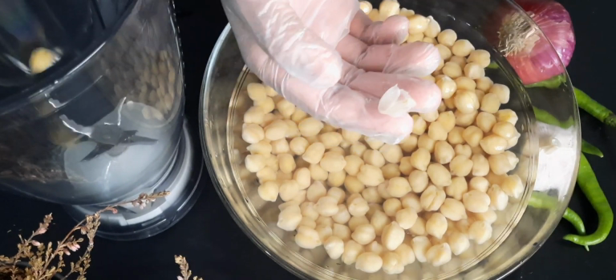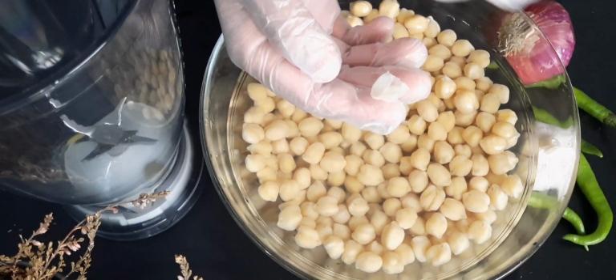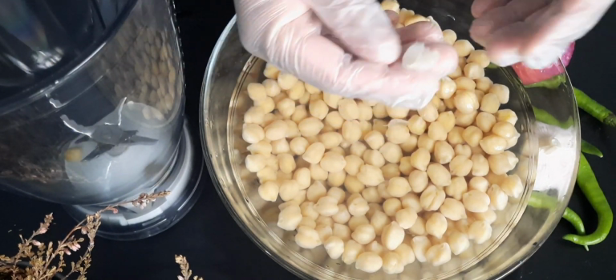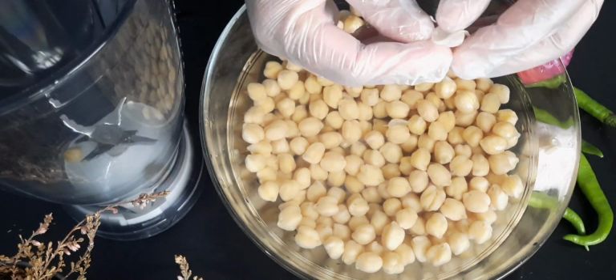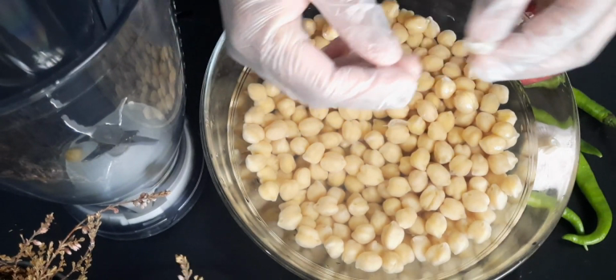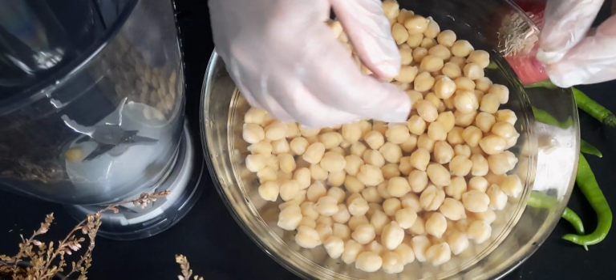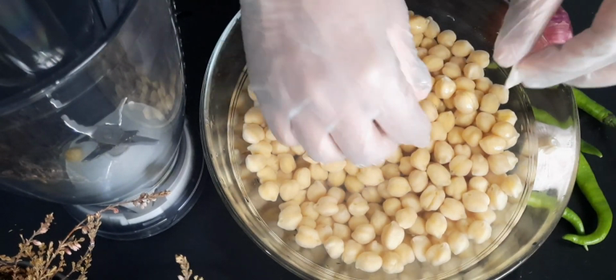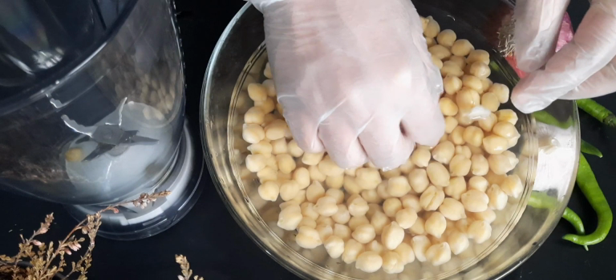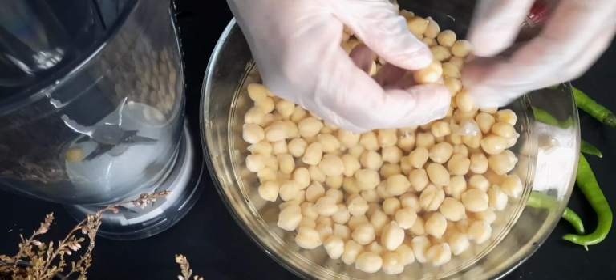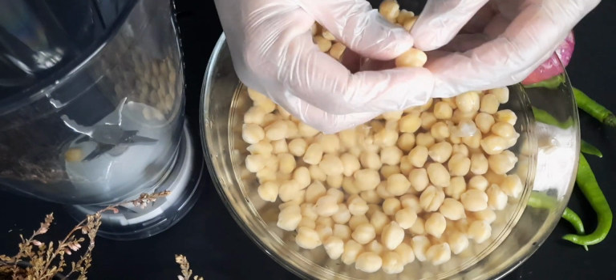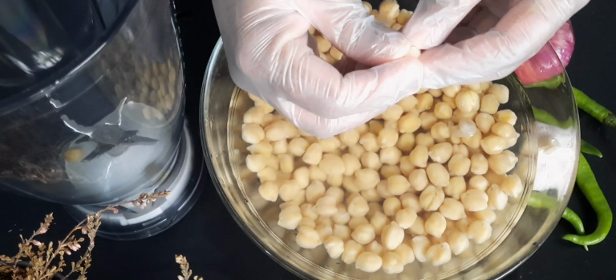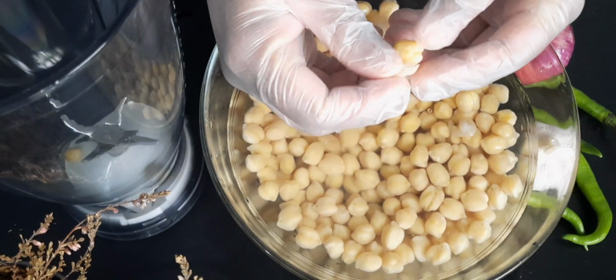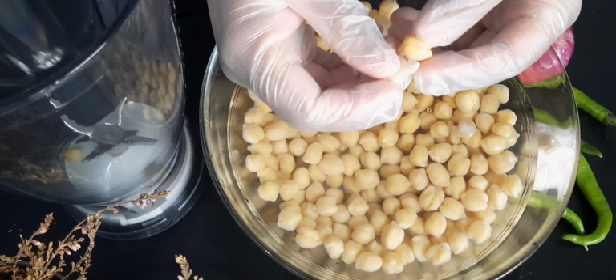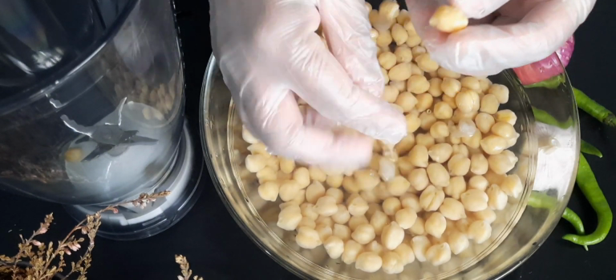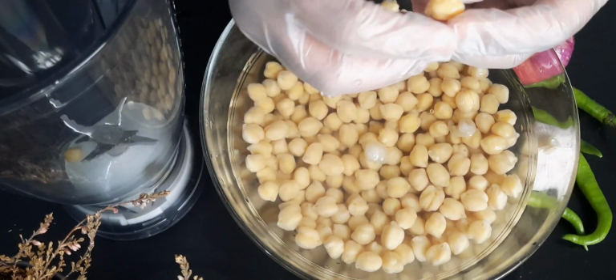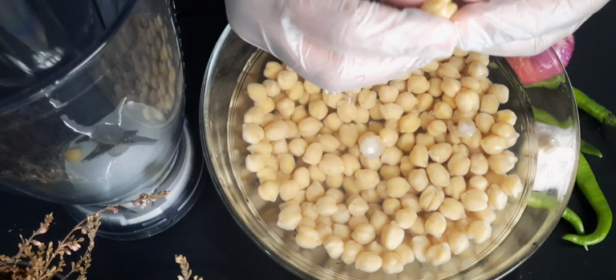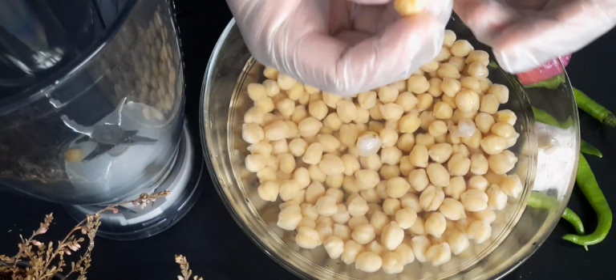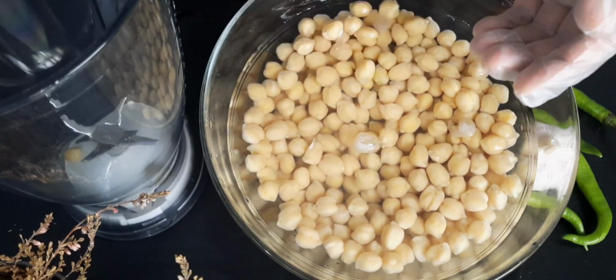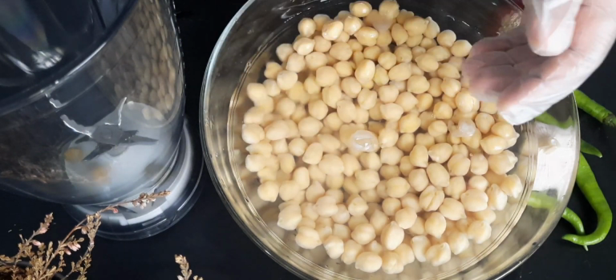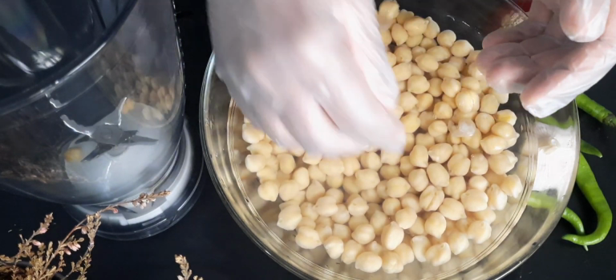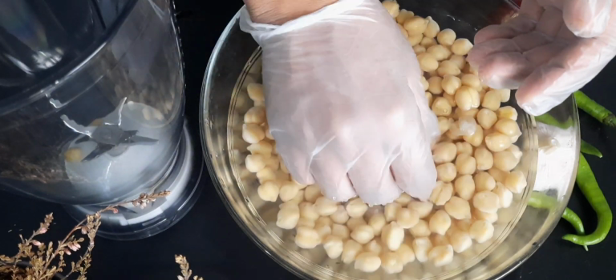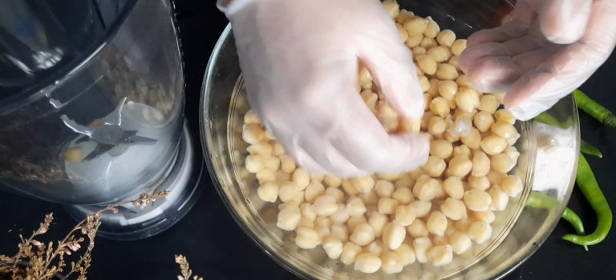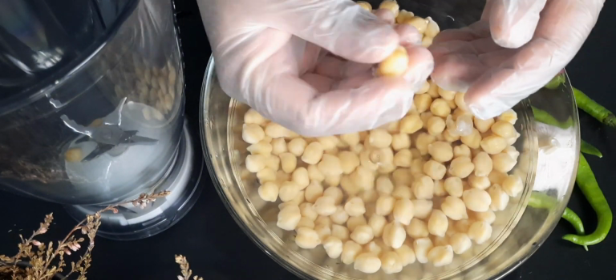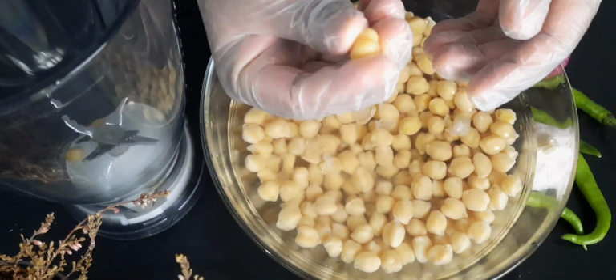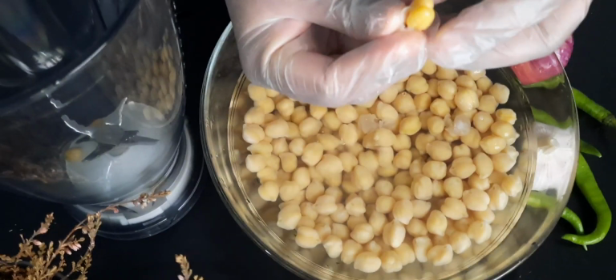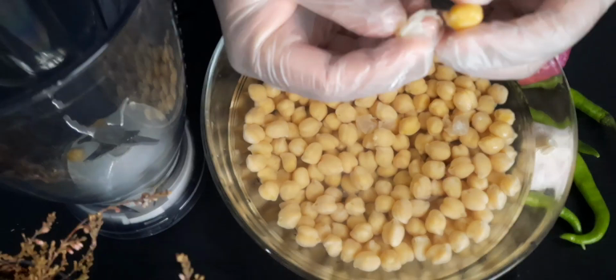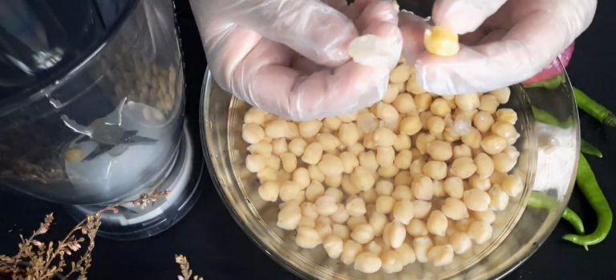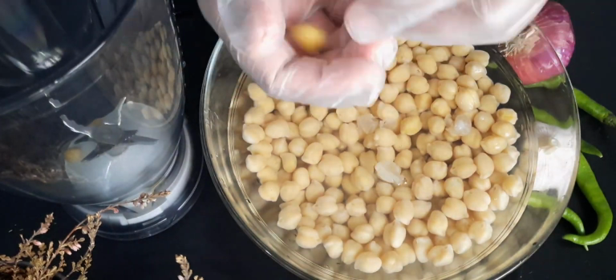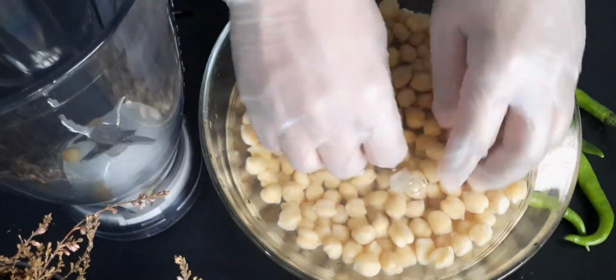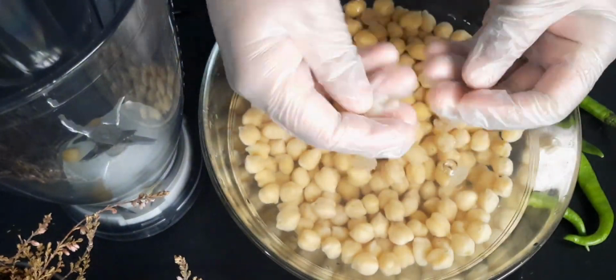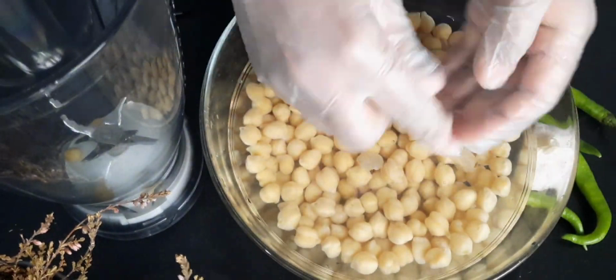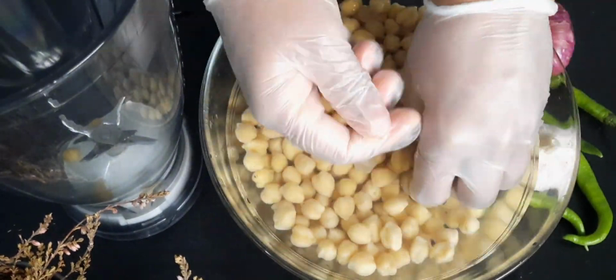First, you have to take boiled chickpeas. Boil them until they become soft, then remove the skin and put them into the blender.